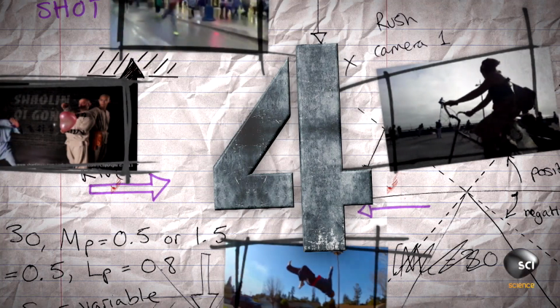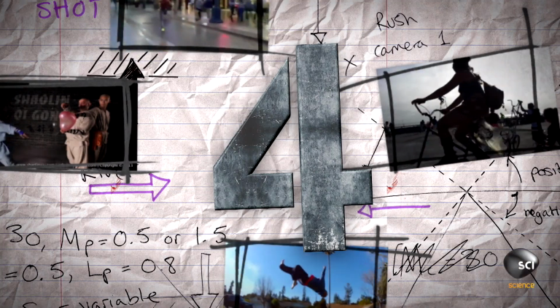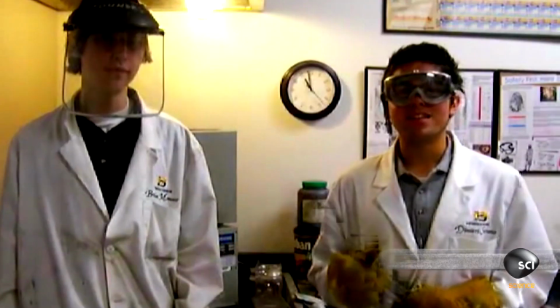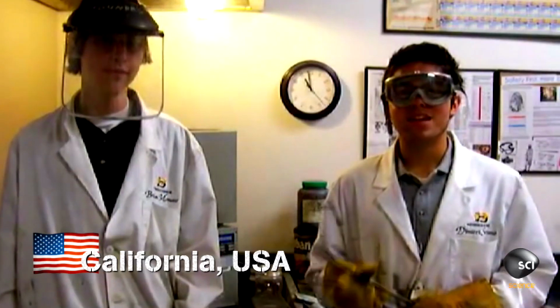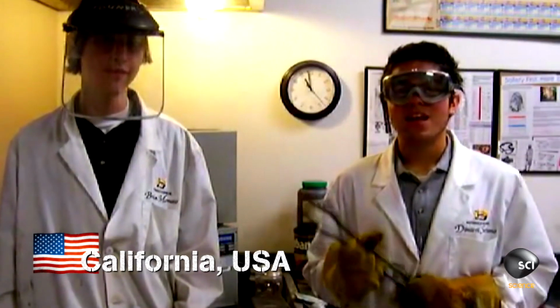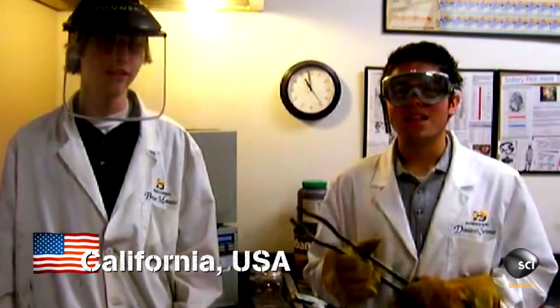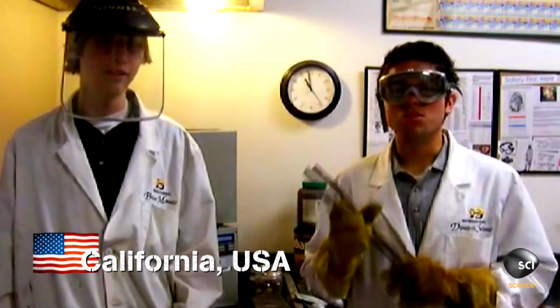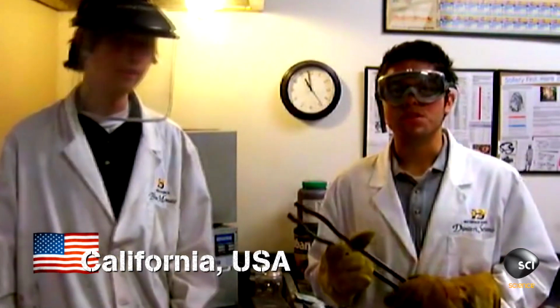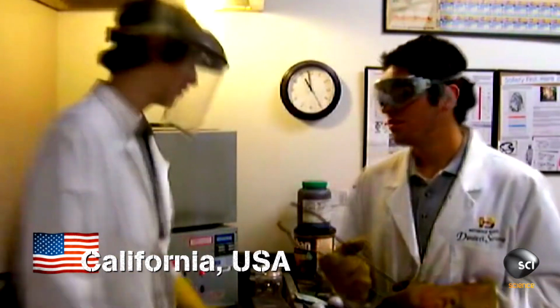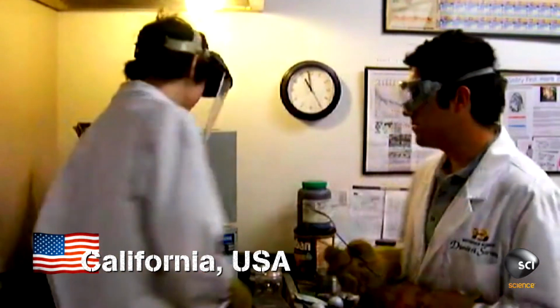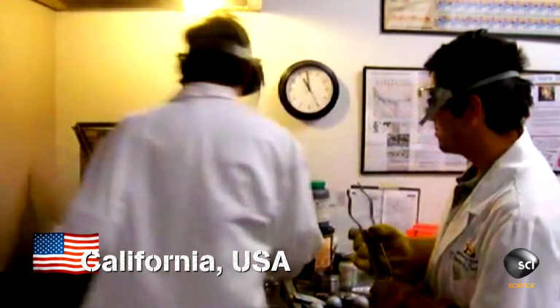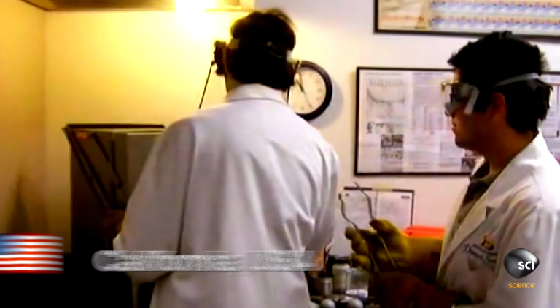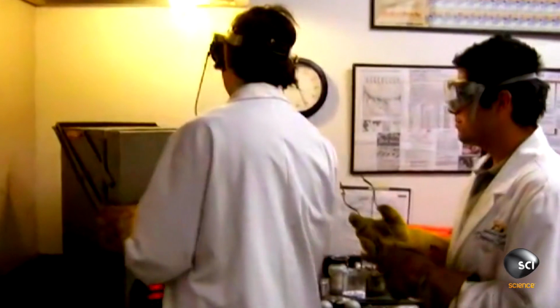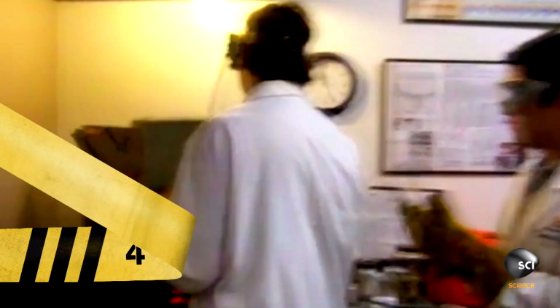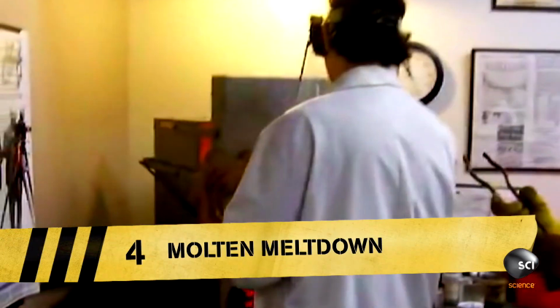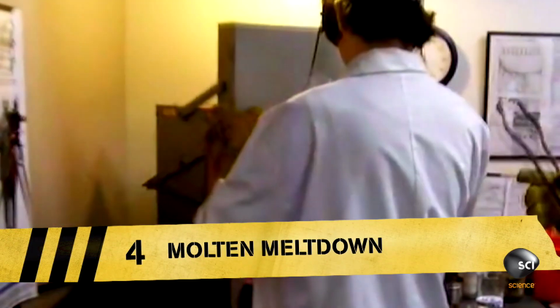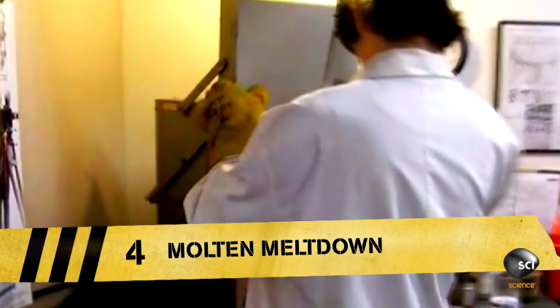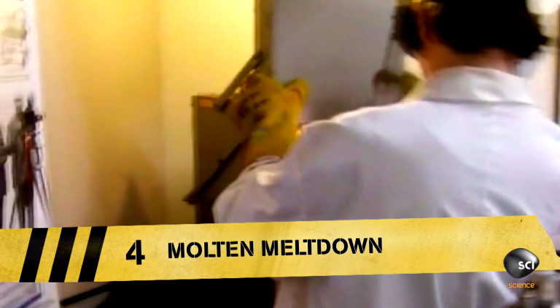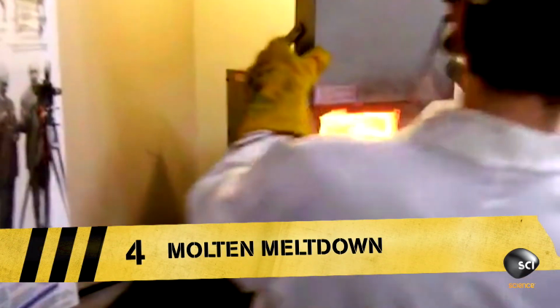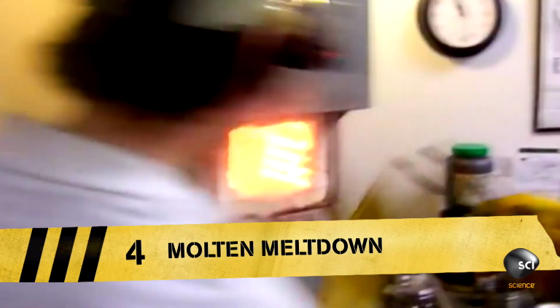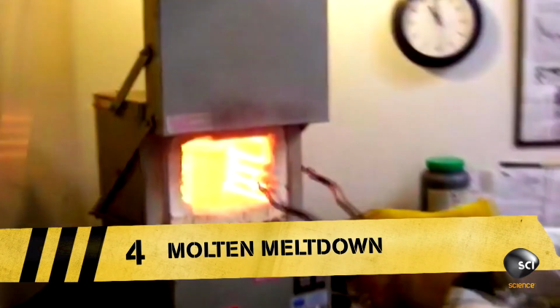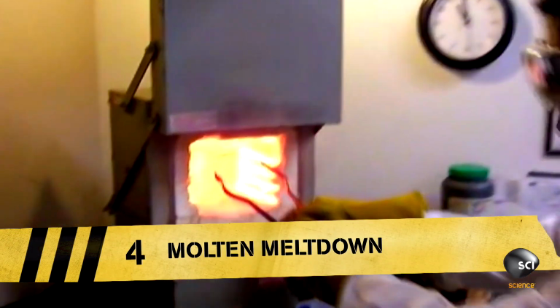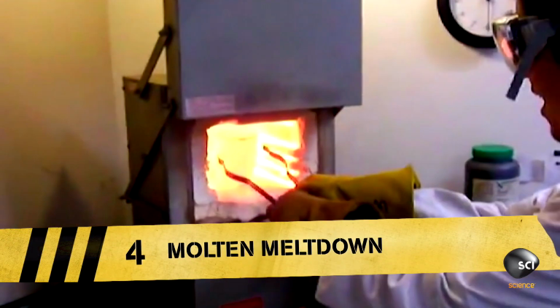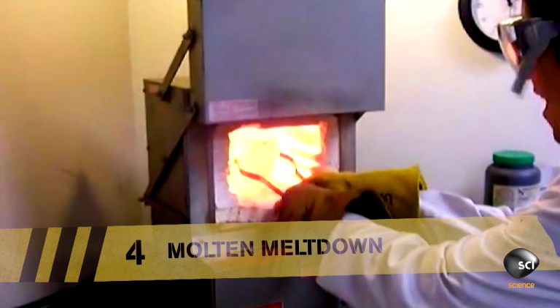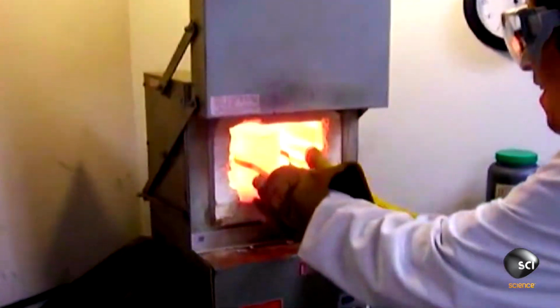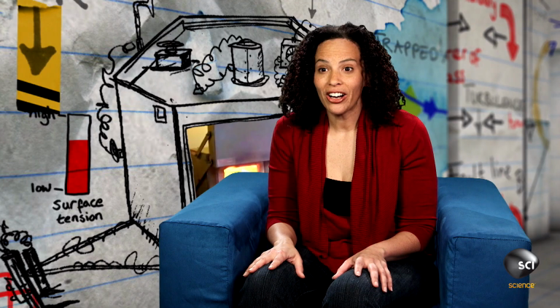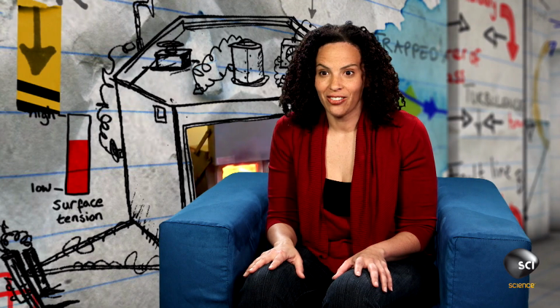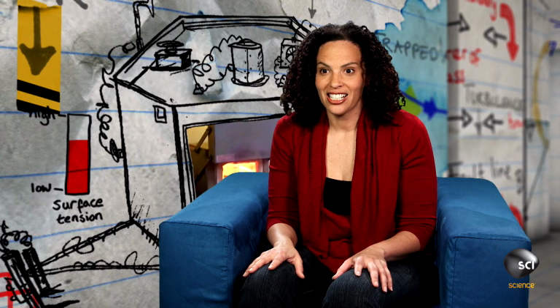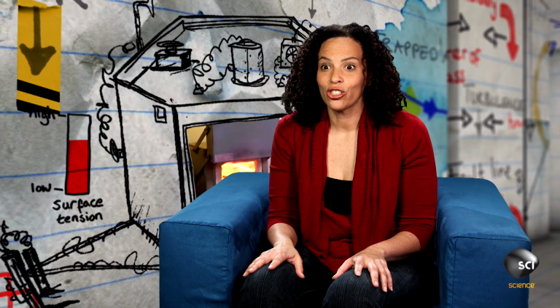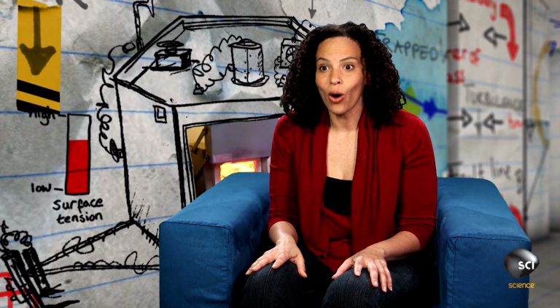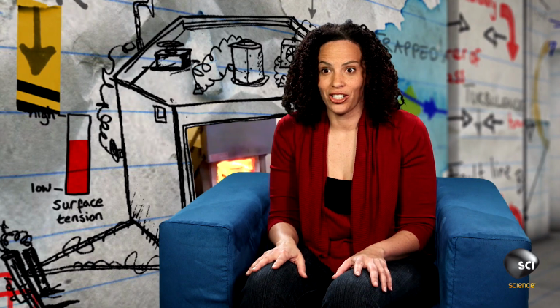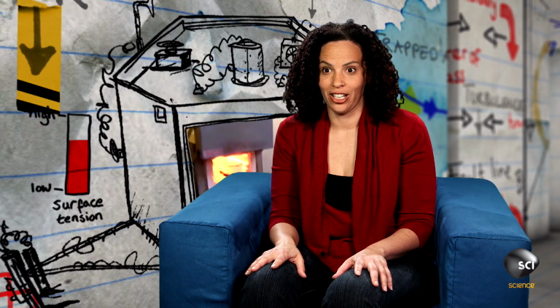At number four in our countdown, two young chemists are experimenting with molten metal. What could possibly go wrong? I think everyone should be wearing safety glasses just to watch this video.